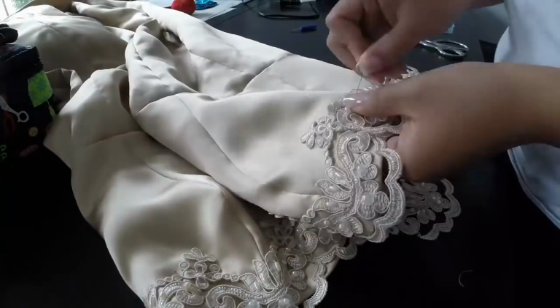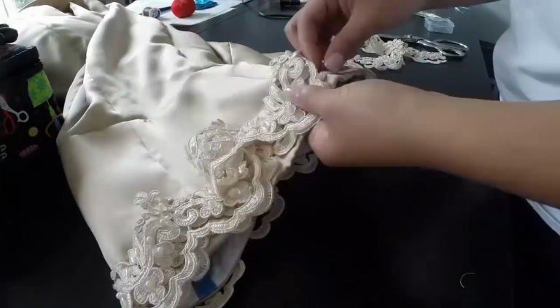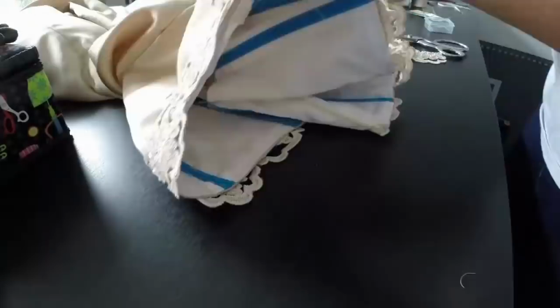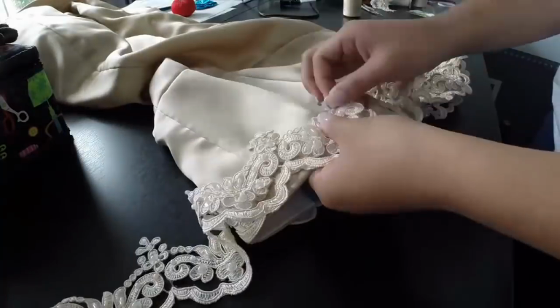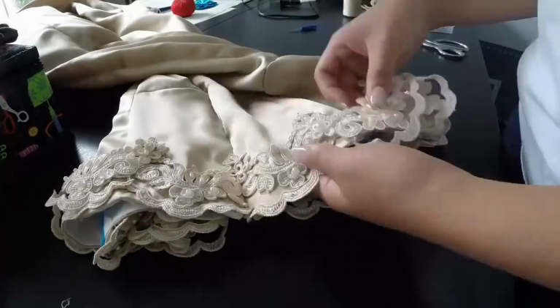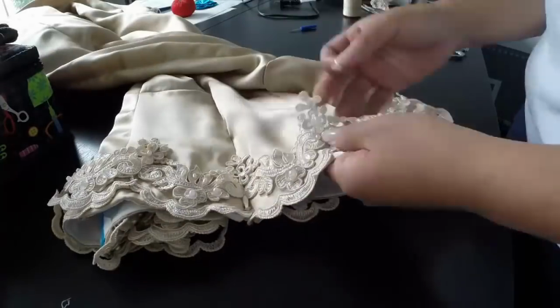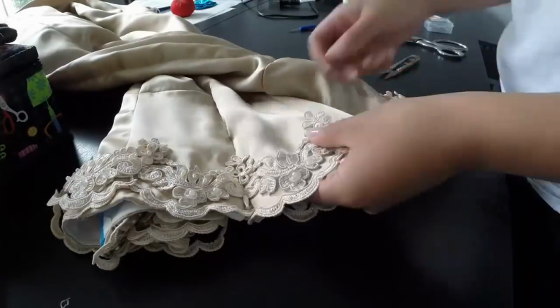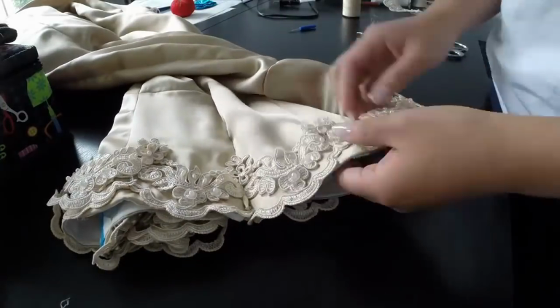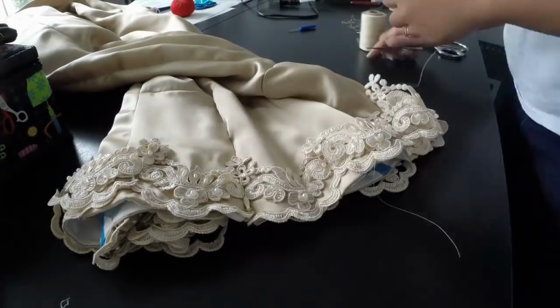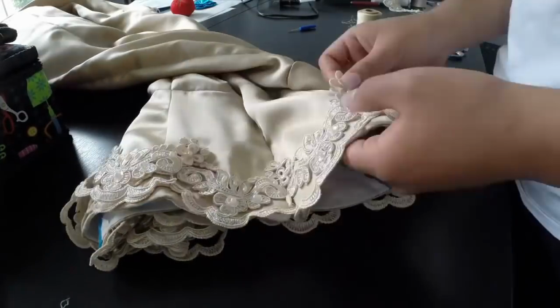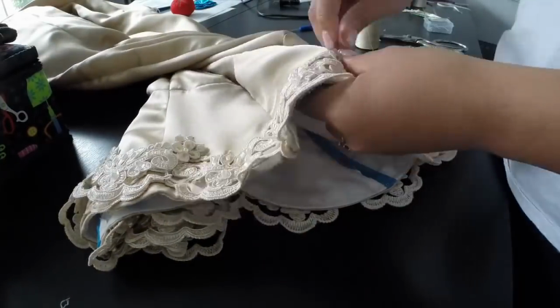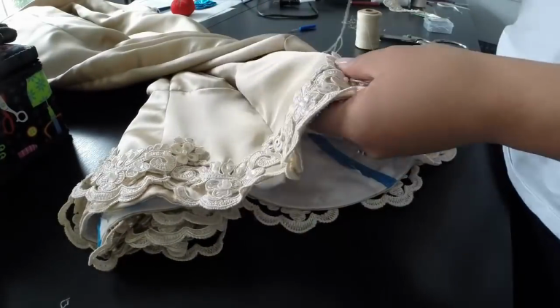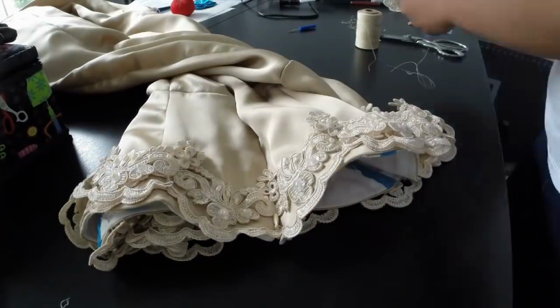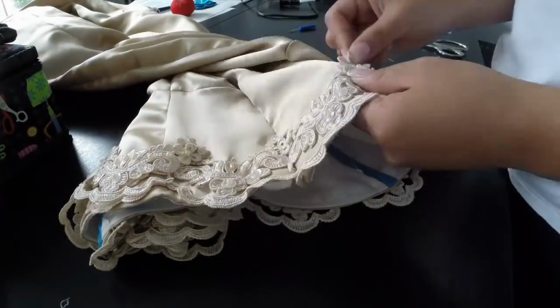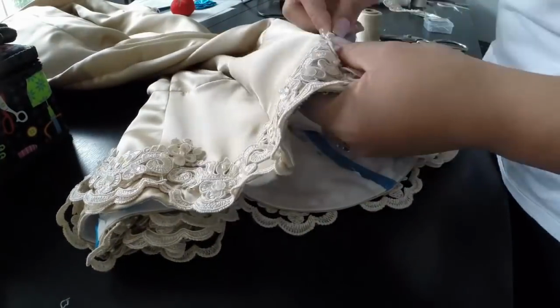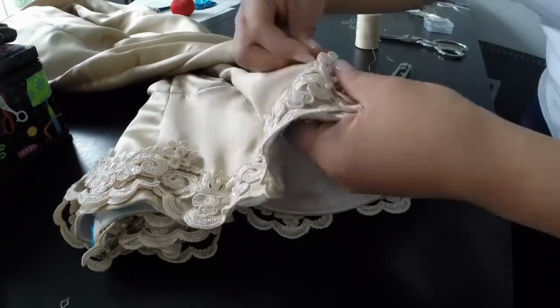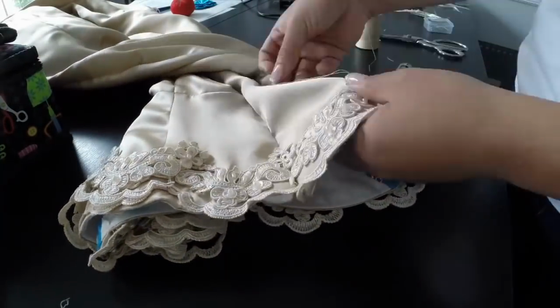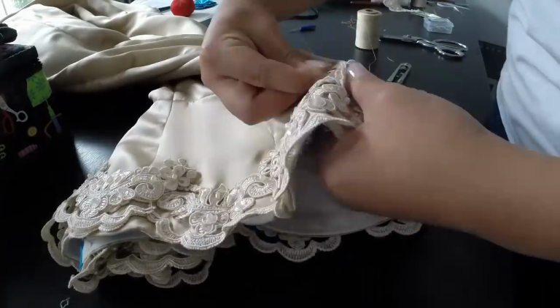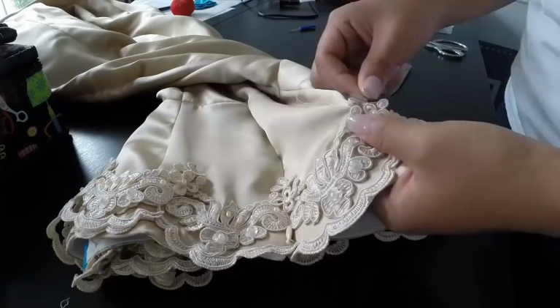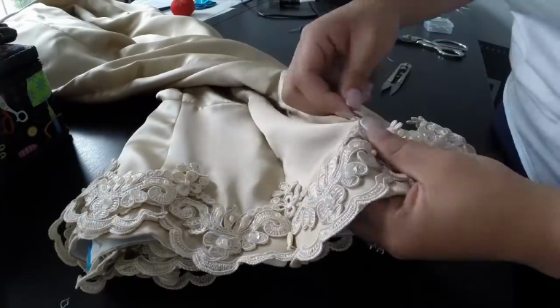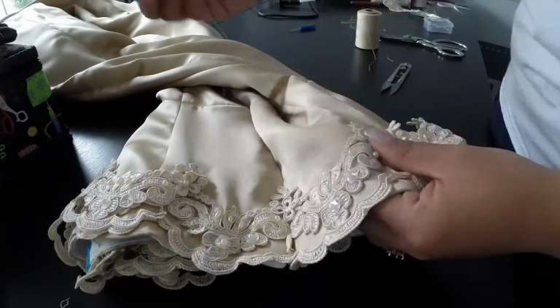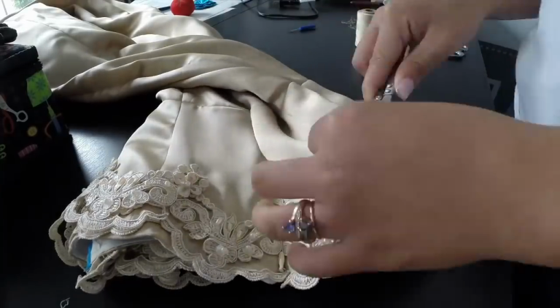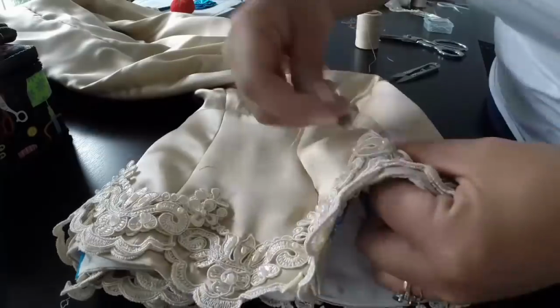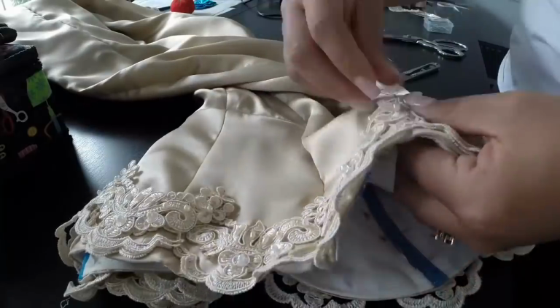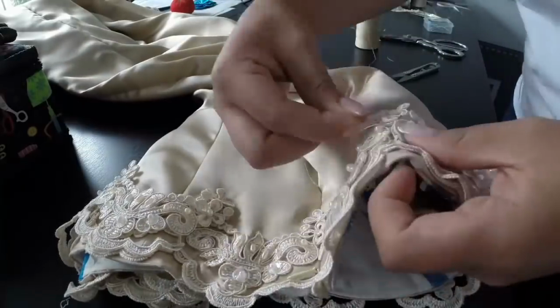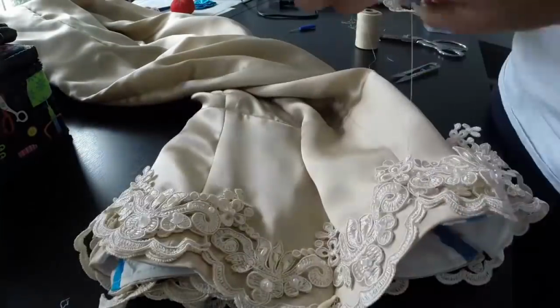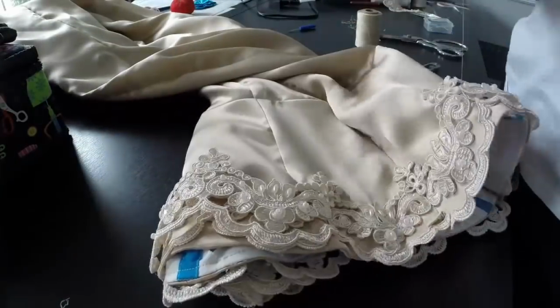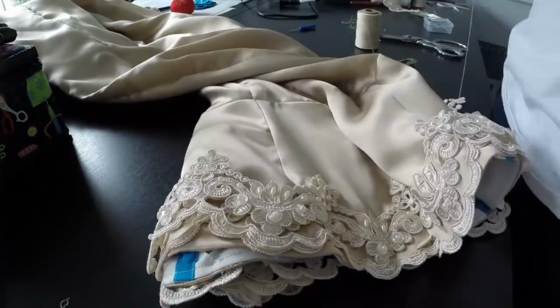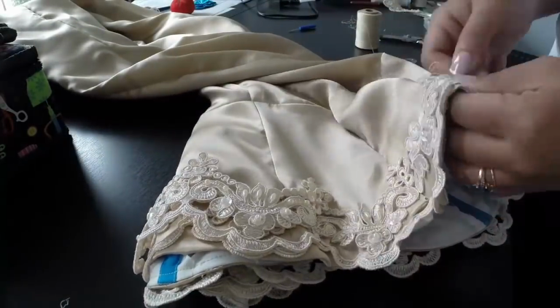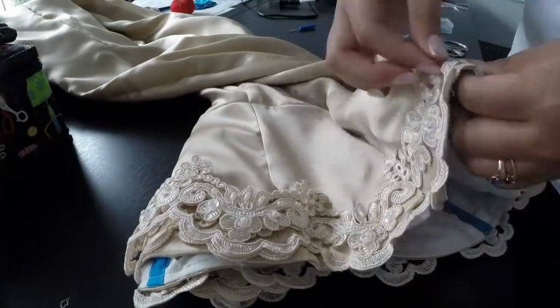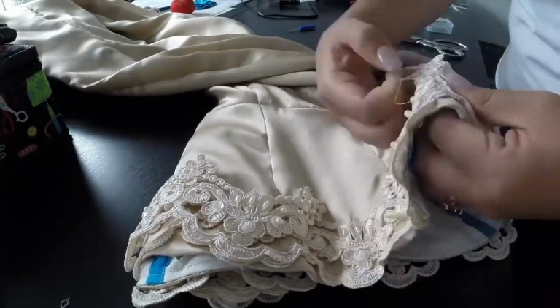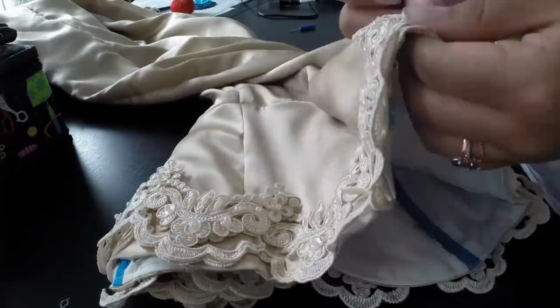Once the lace was stitched to the top of the bodice, I tried it on and measured out what I needed for the off-the-shoulder look. I matched up the trim to what was already stitched to the bodice so it would look seamless.